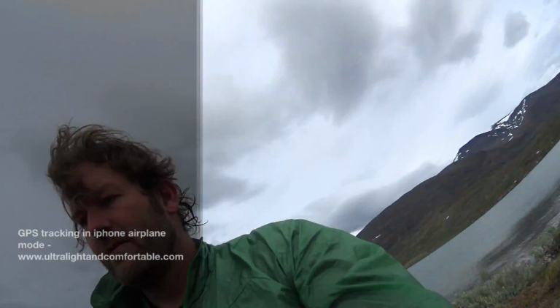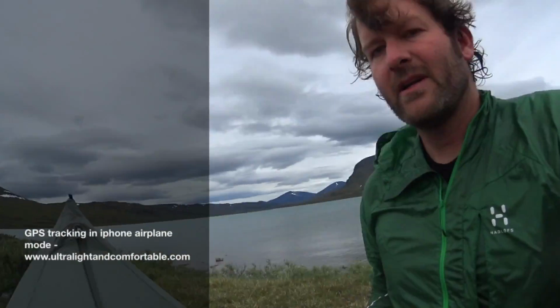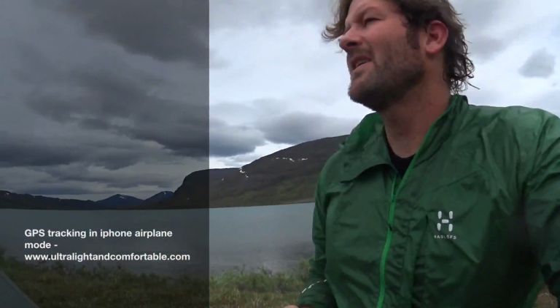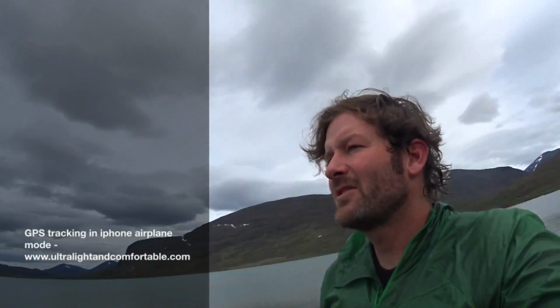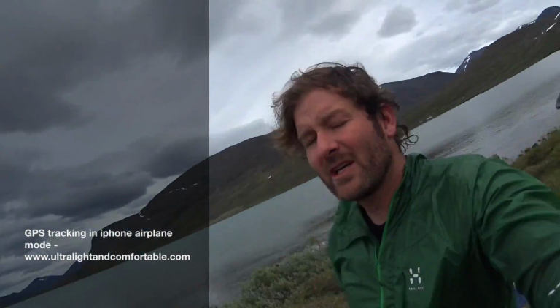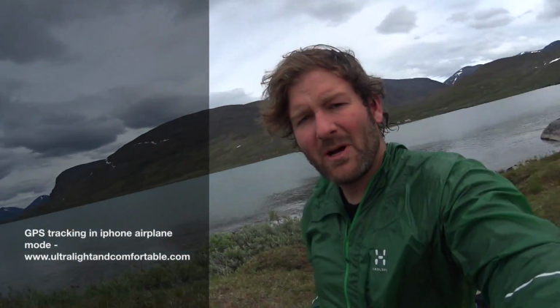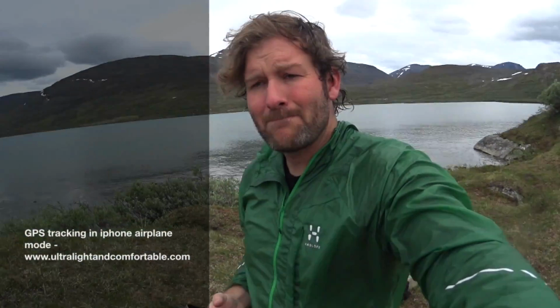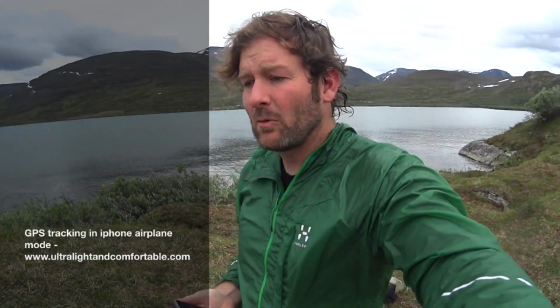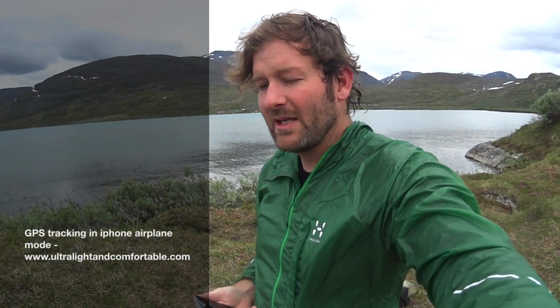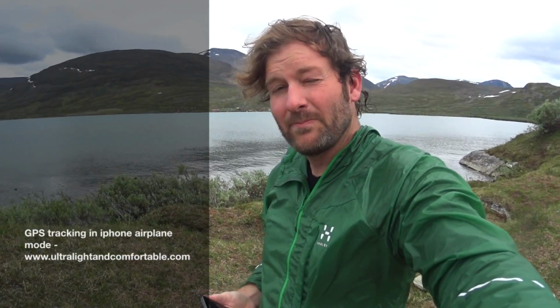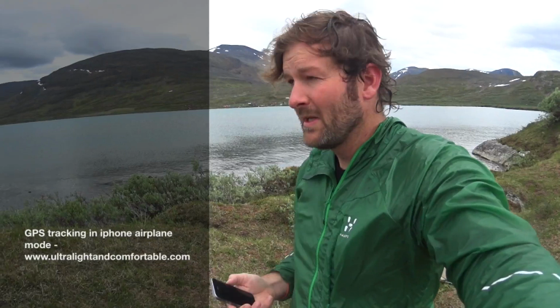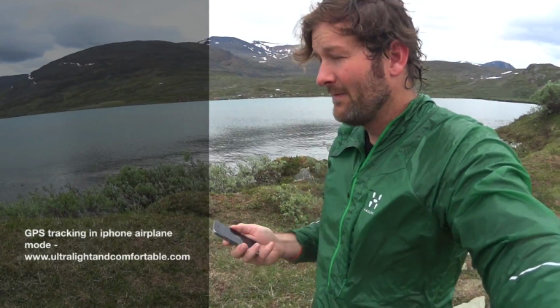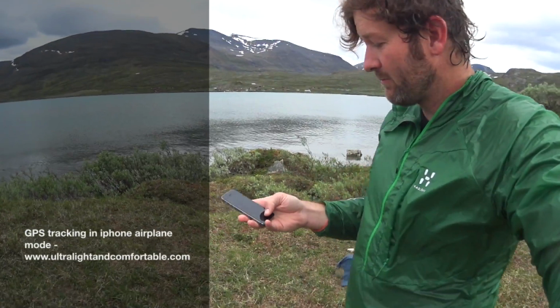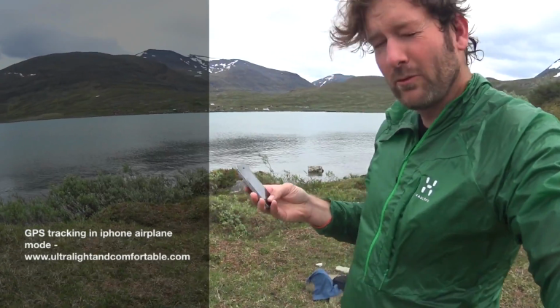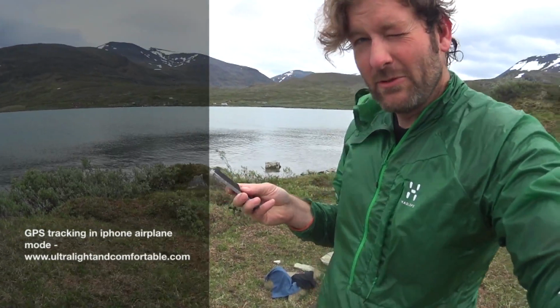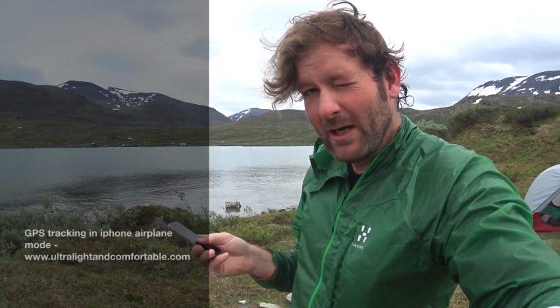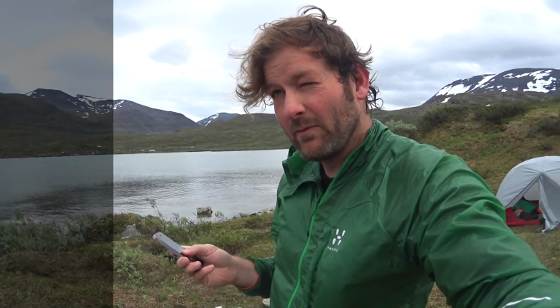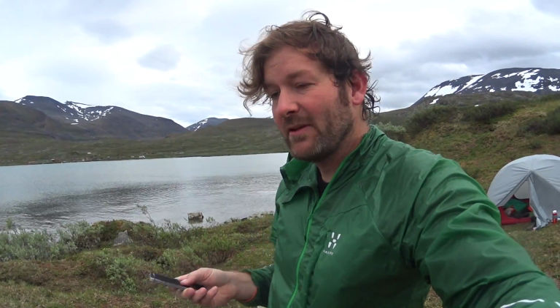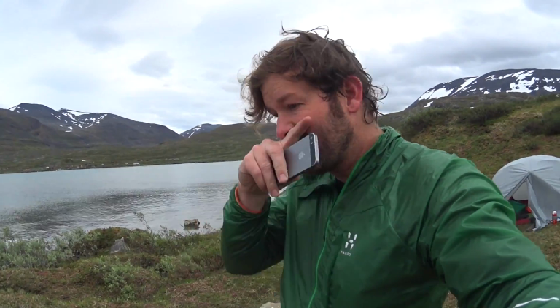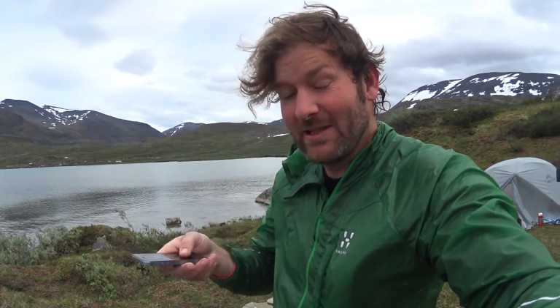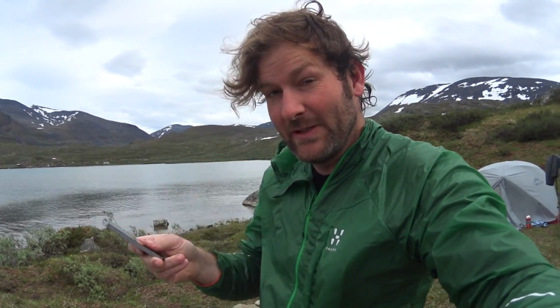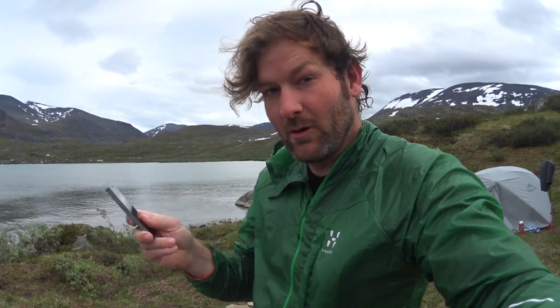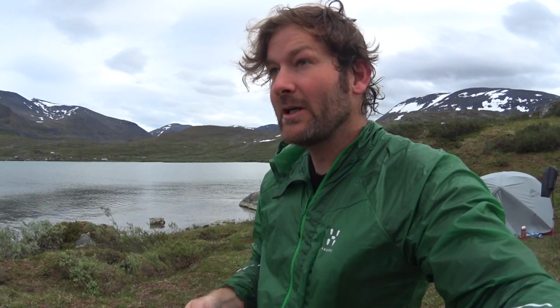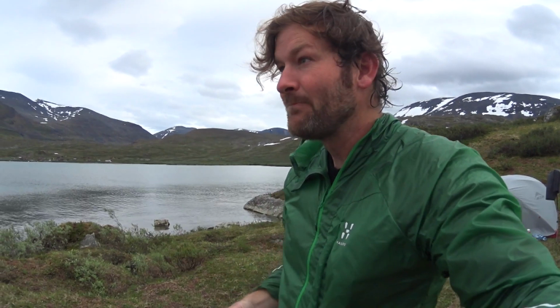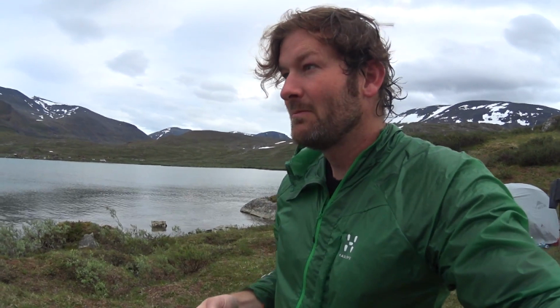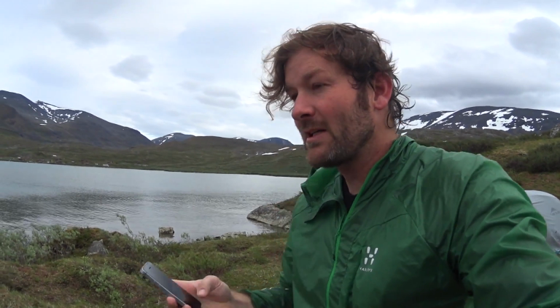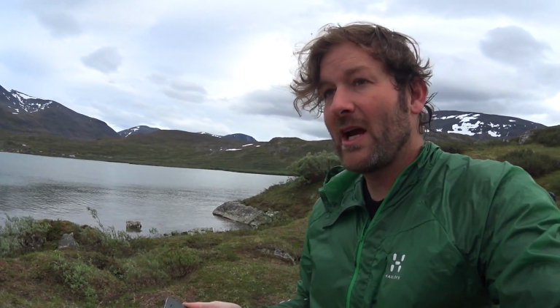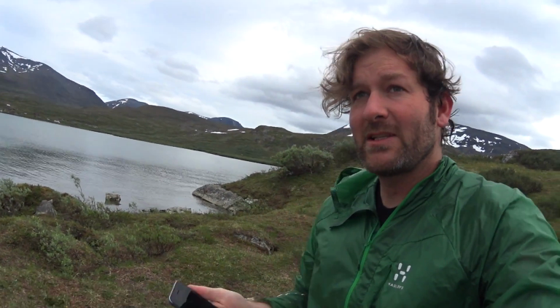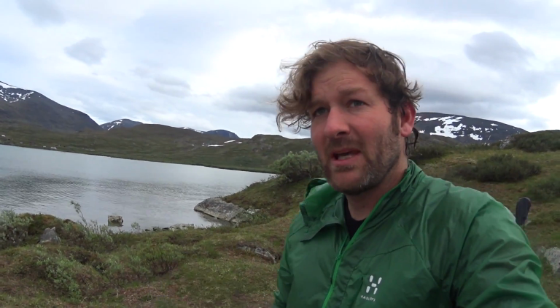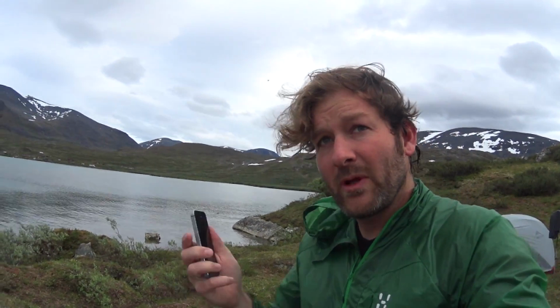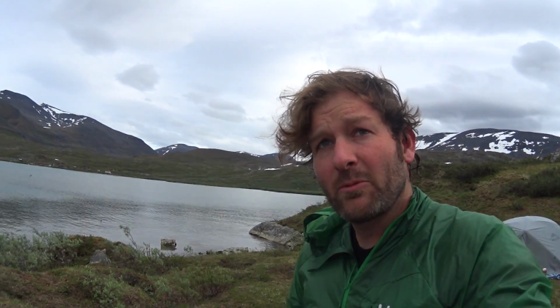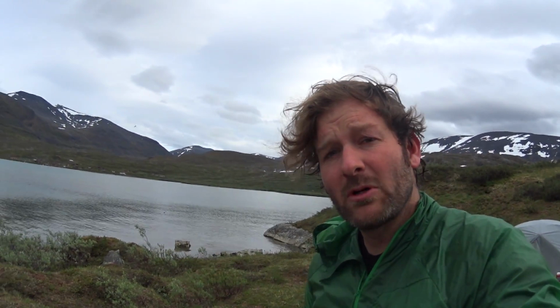Alright, so we've been tracking for about four days. I found this really cool feature on my iPhone 5S by accident. It's either a feature or a bug, but I'm actually tracking GPS in airplane mode.